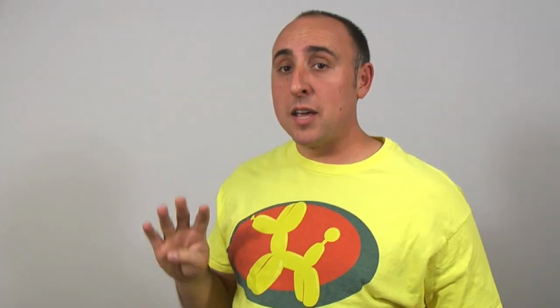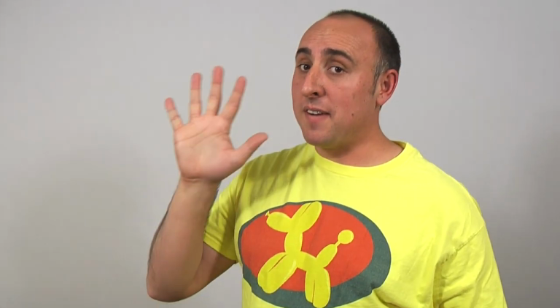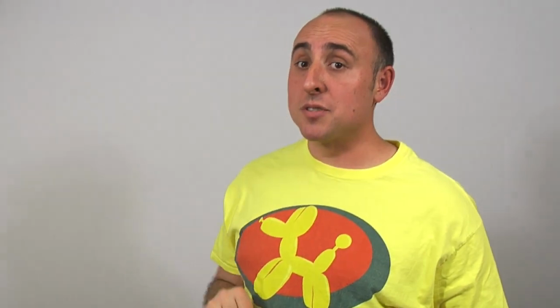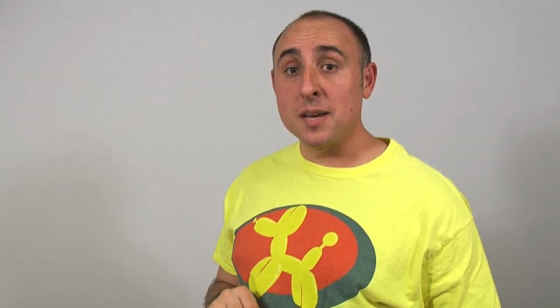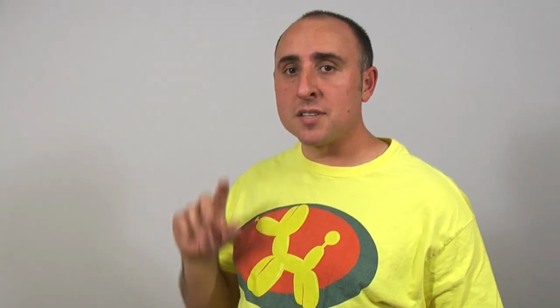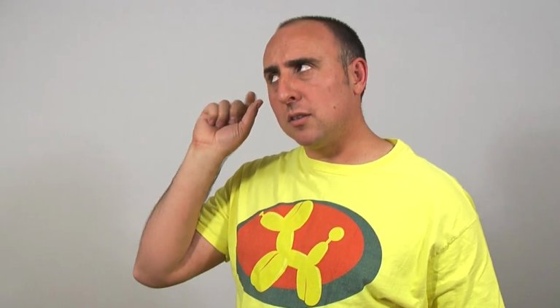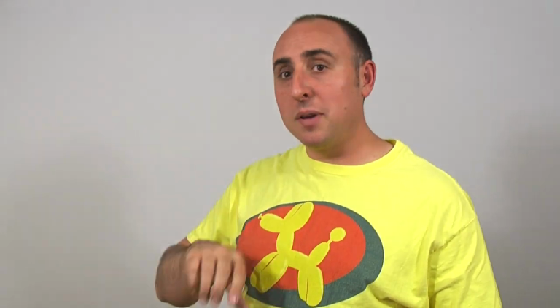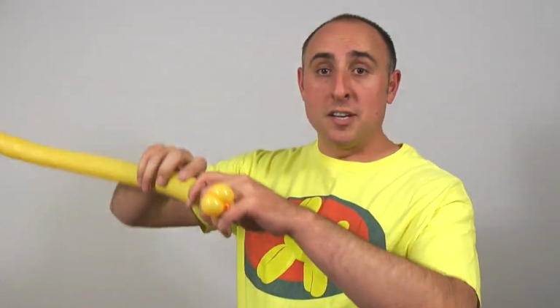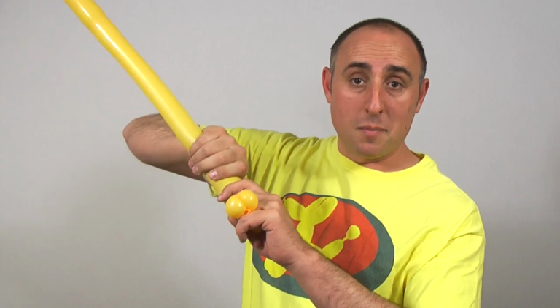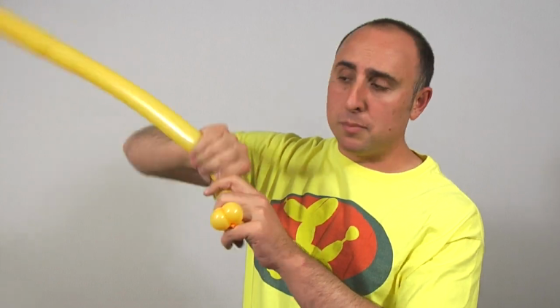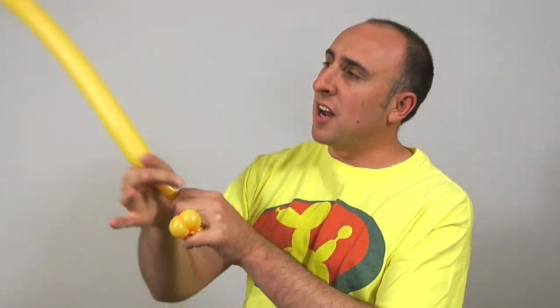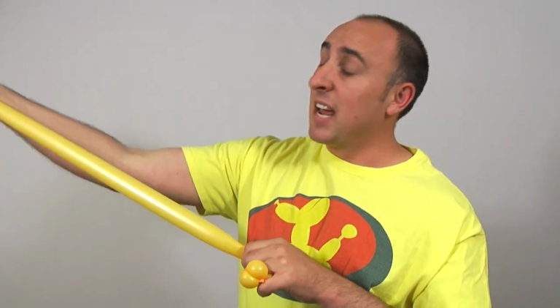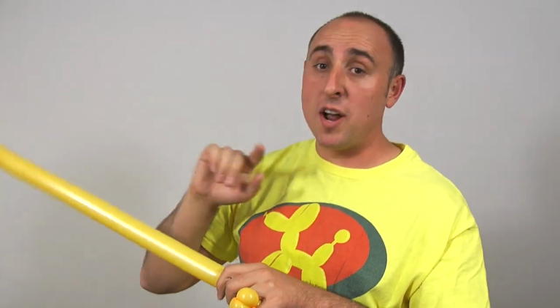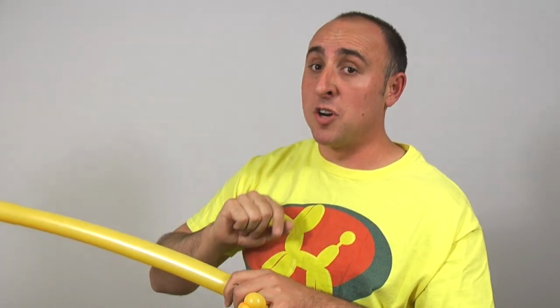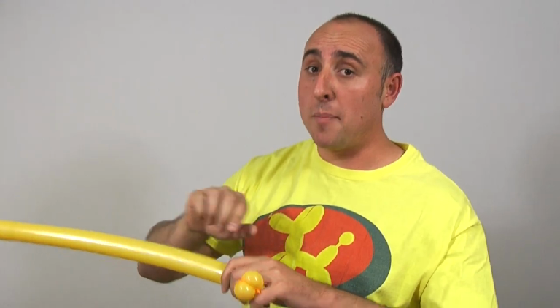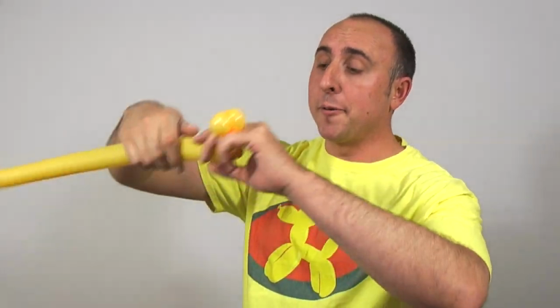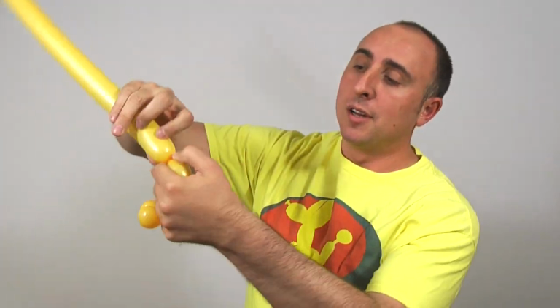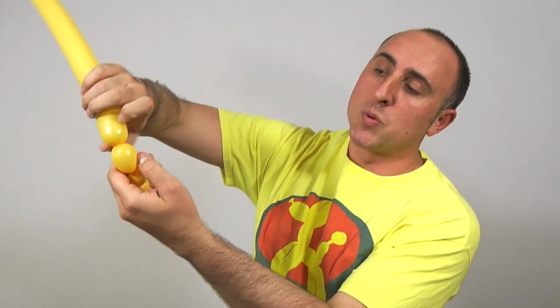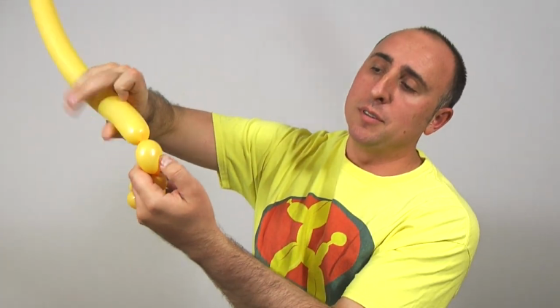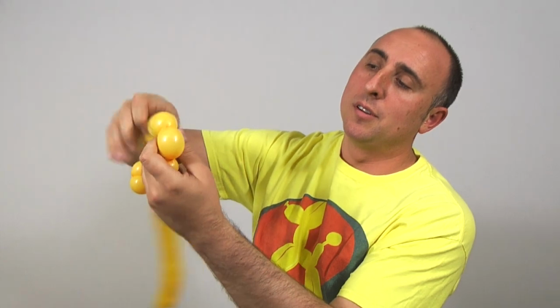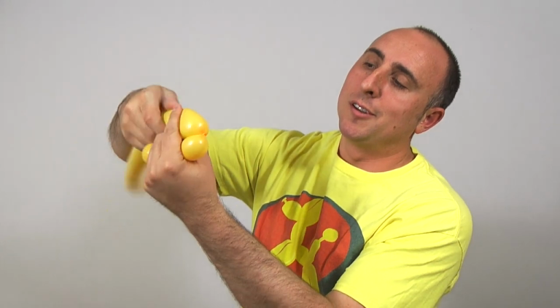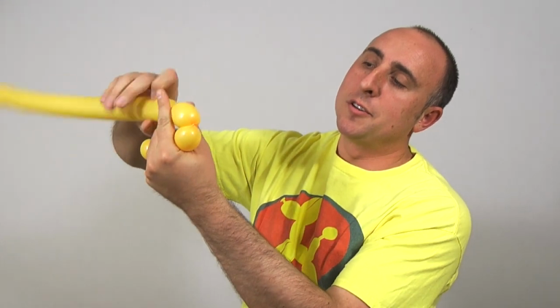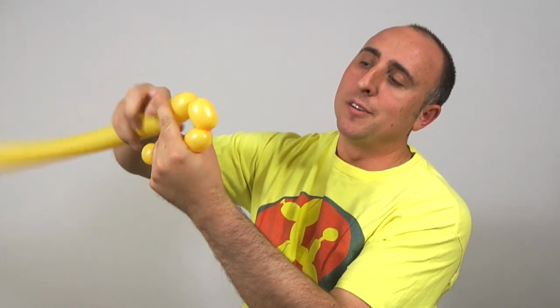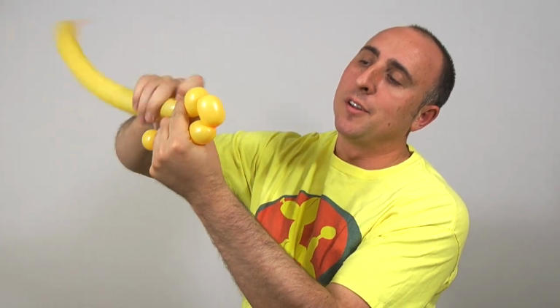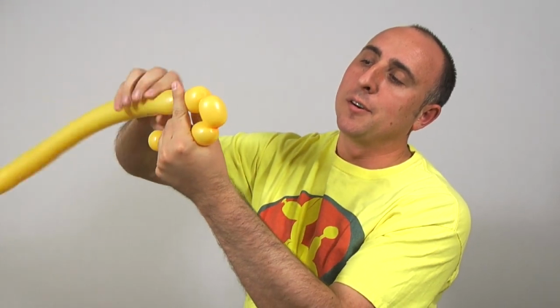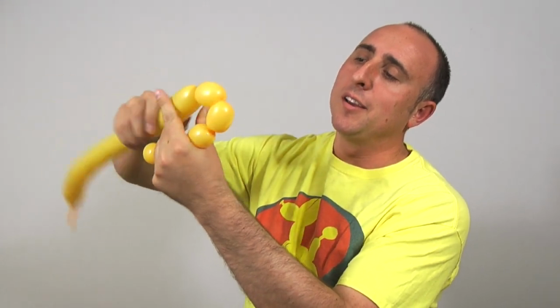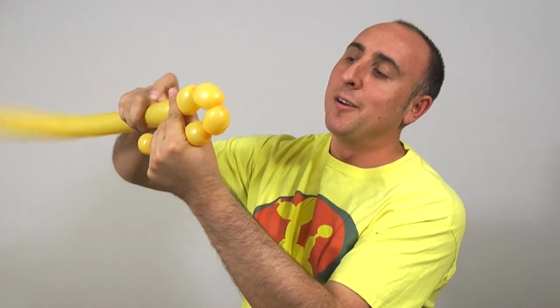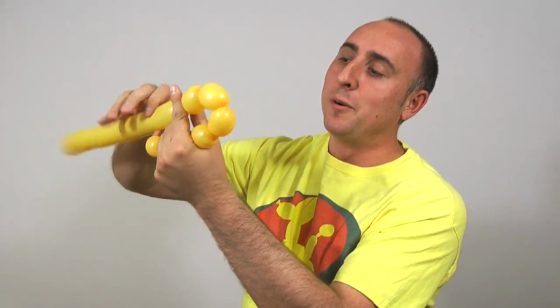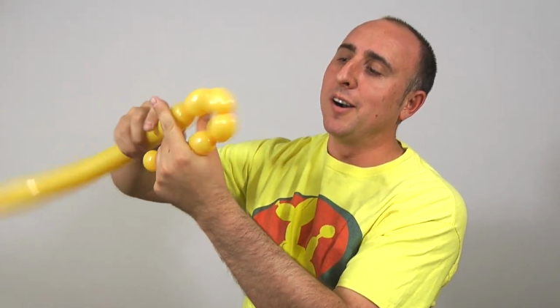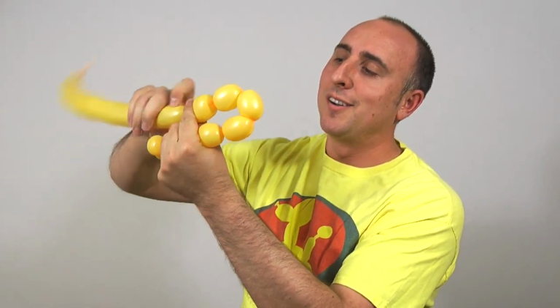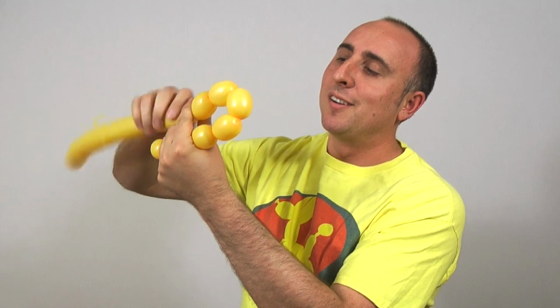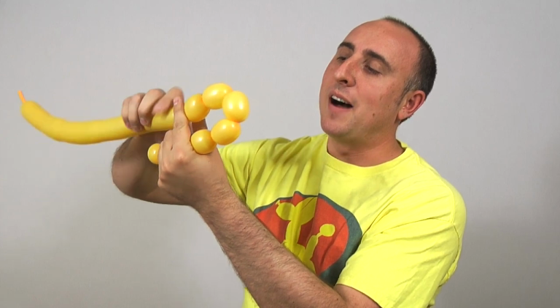Now you want to make five bubbles, all the same size, all a little bit bigger than an inch. Make sure the balloon is soft and stretched because you don't want a popping balloon. So there's one bubble — two, three, four, five.